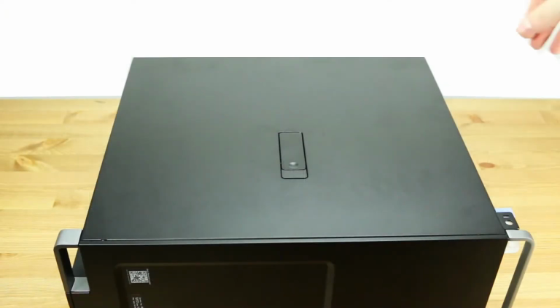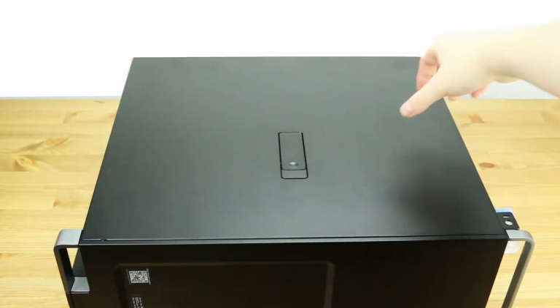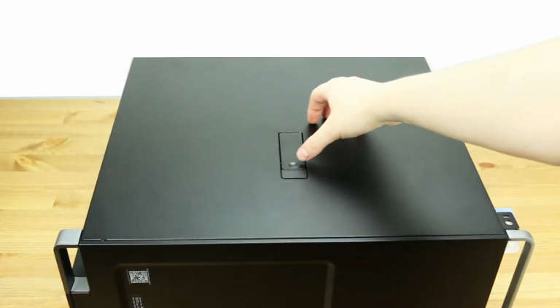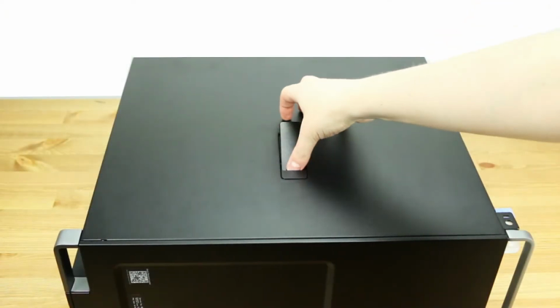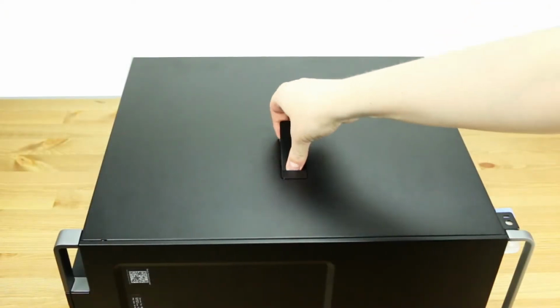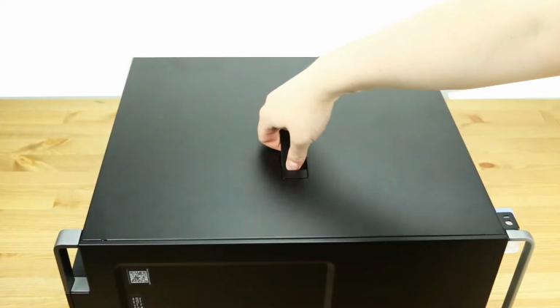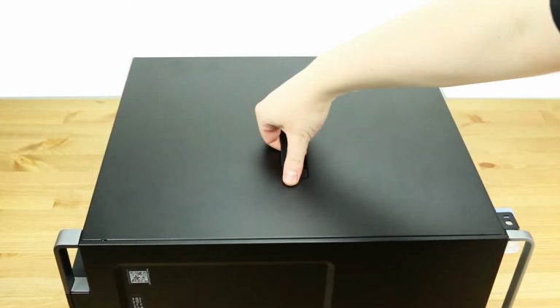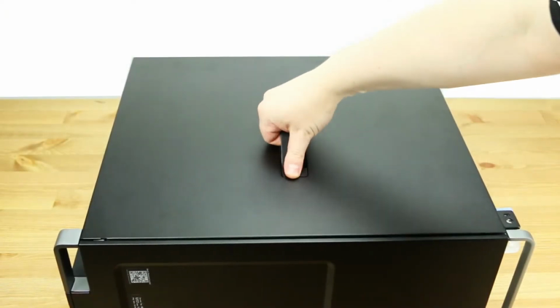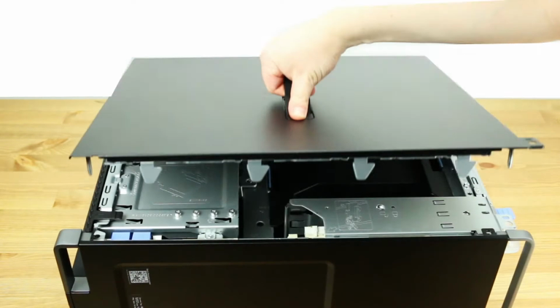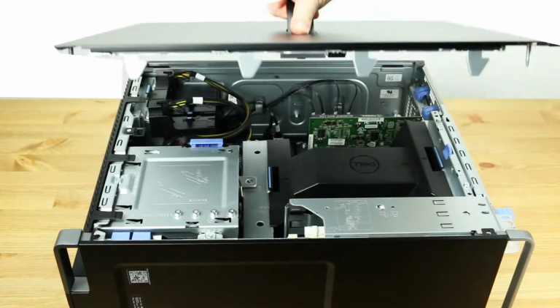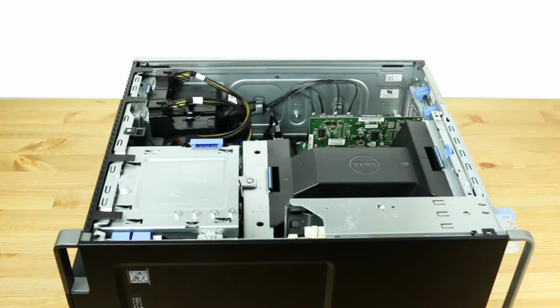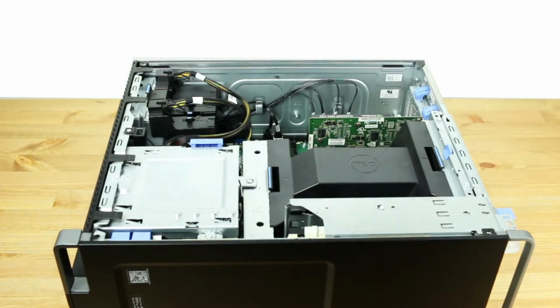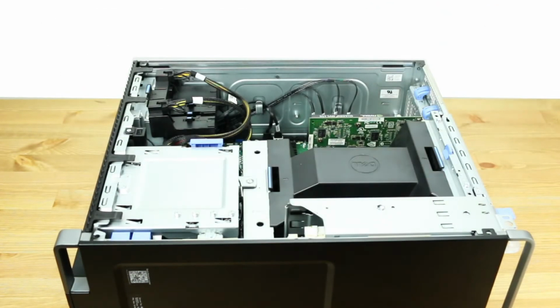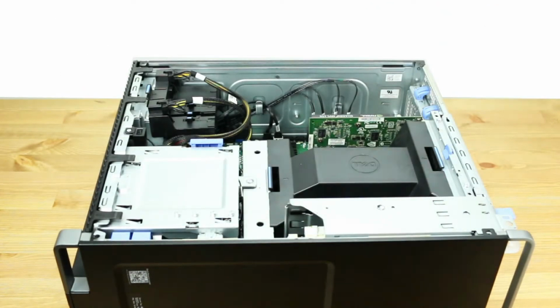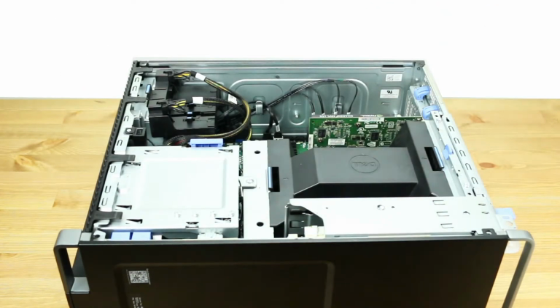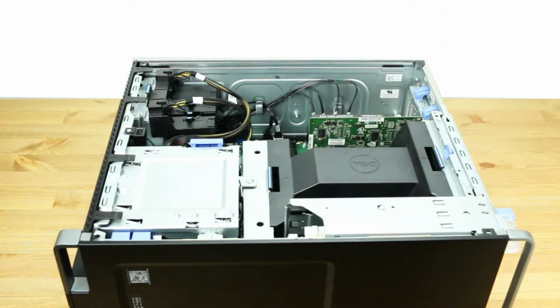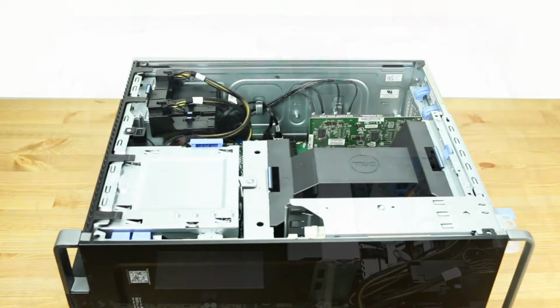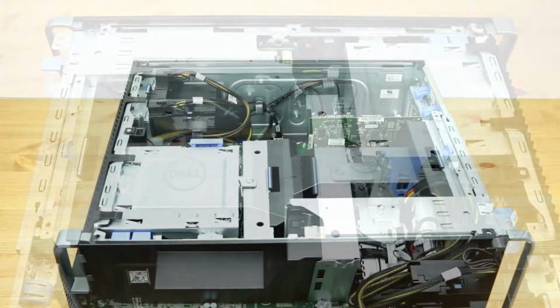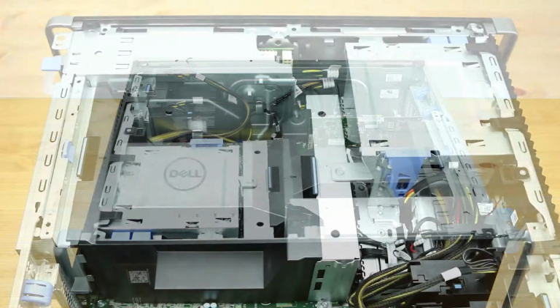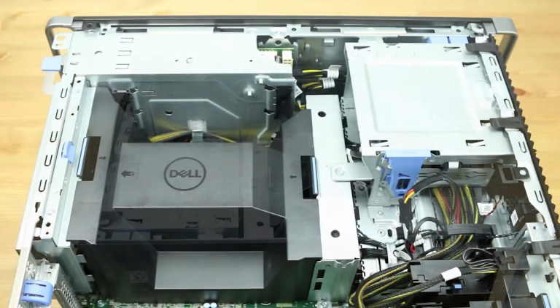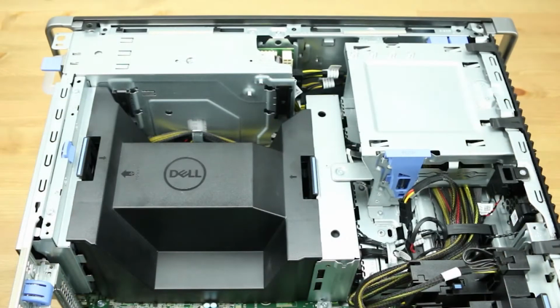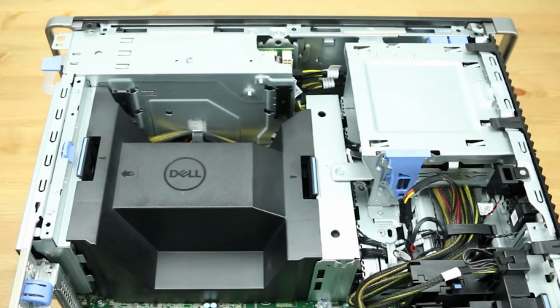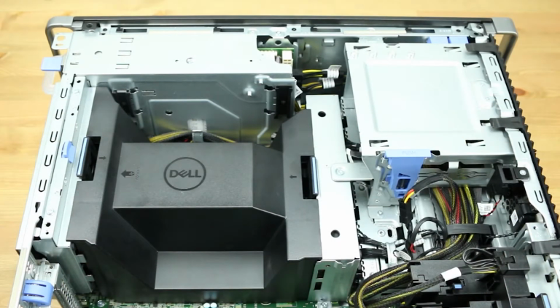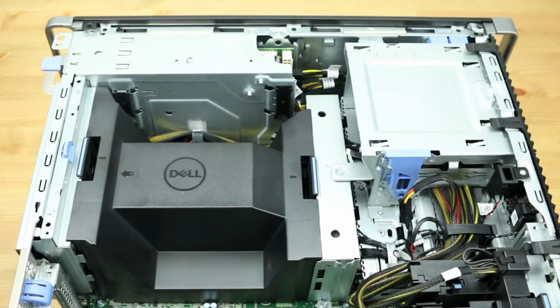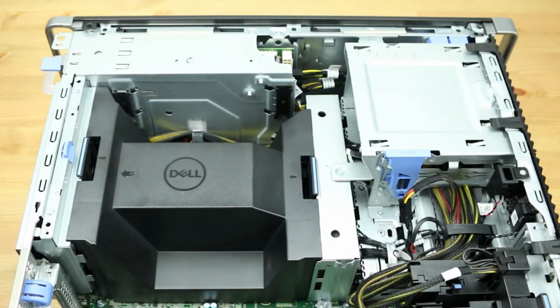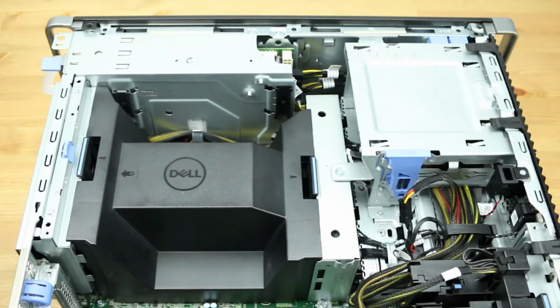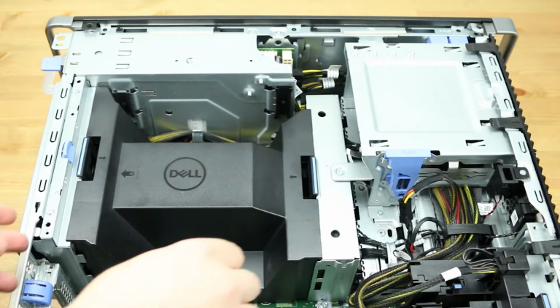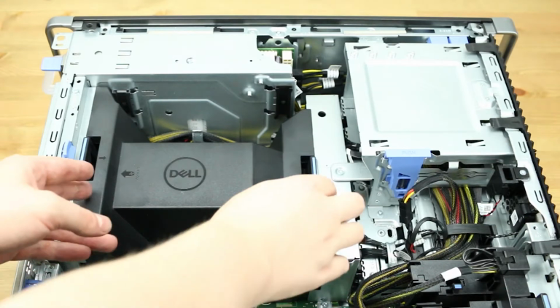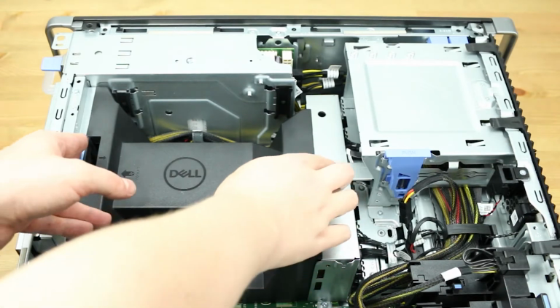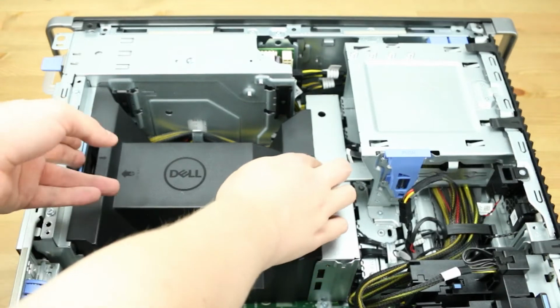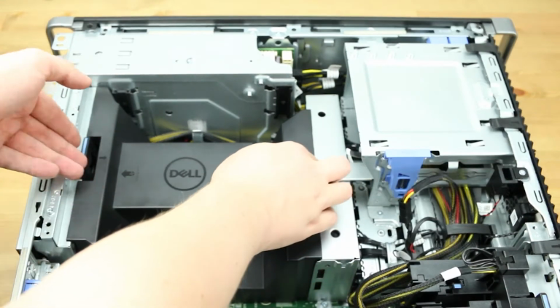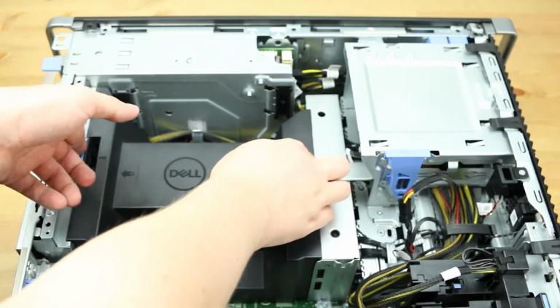To open the system, lift the latch found on the side and remove the panel to reveal the interior. Remove the air shroud to gain access to the heatsink.